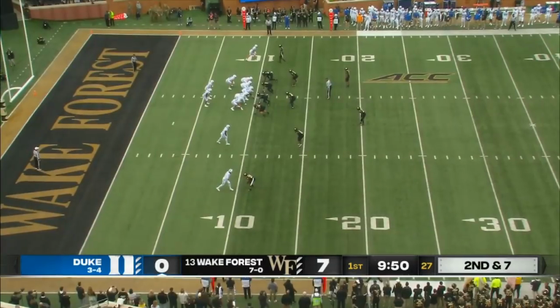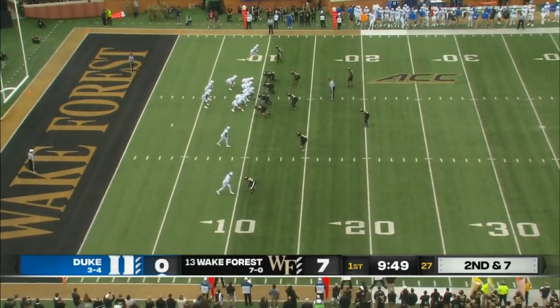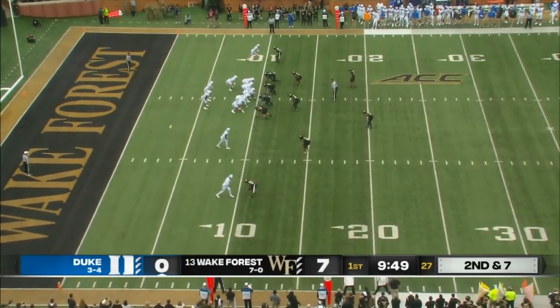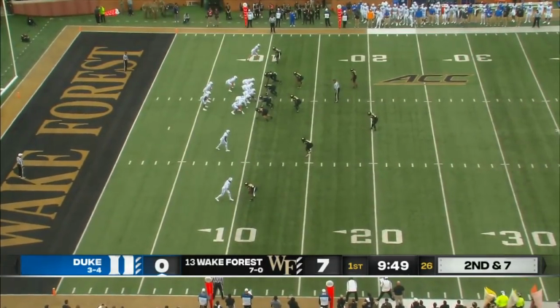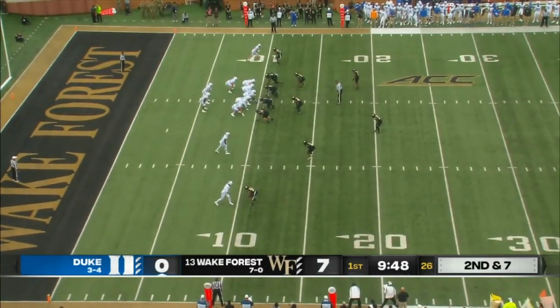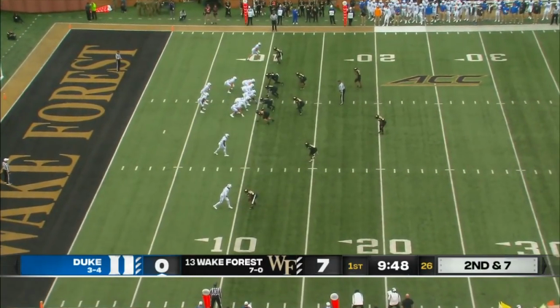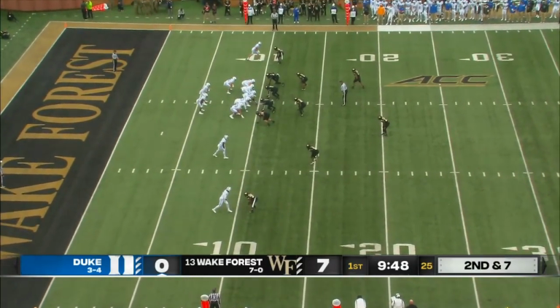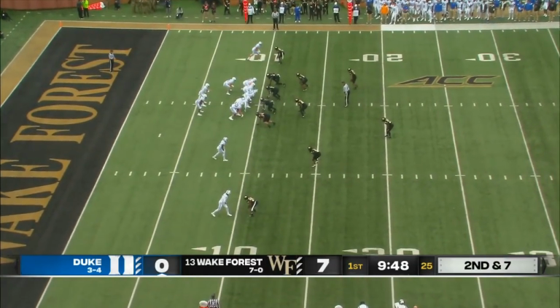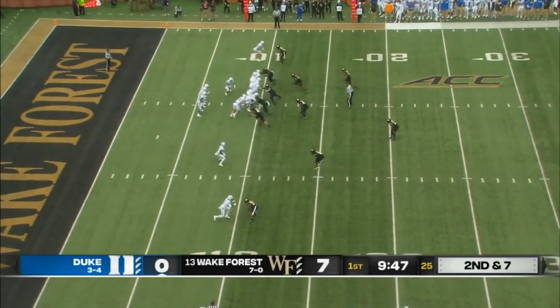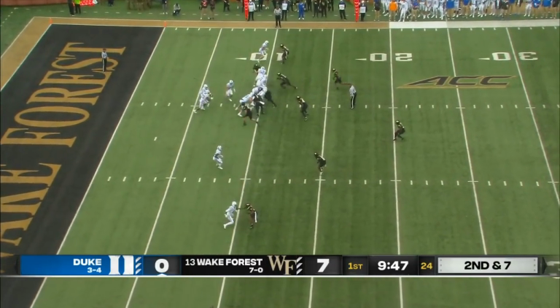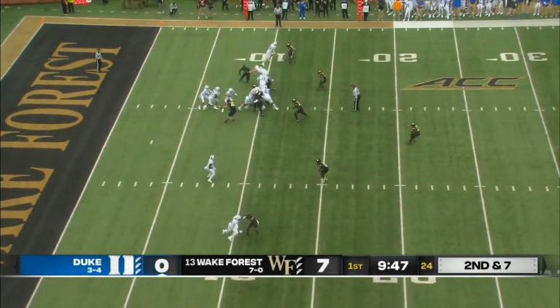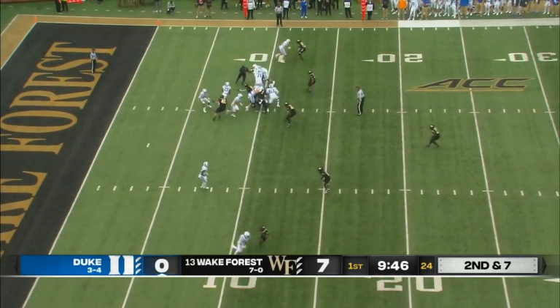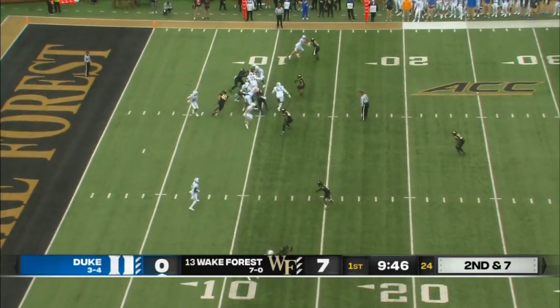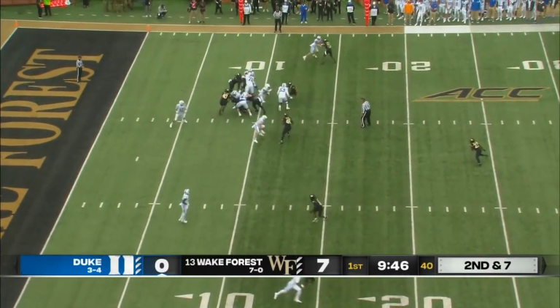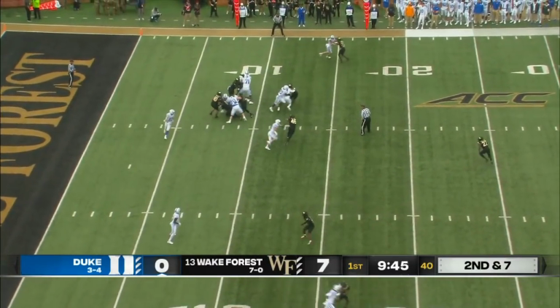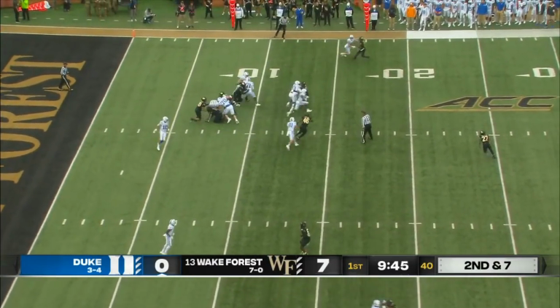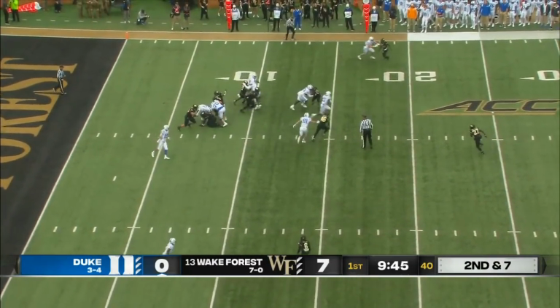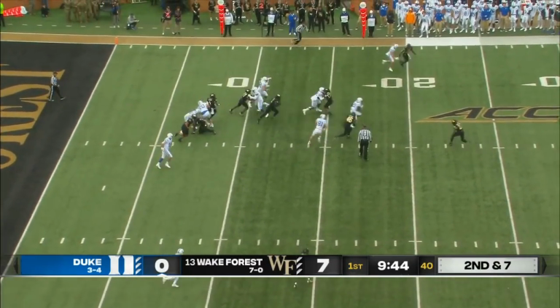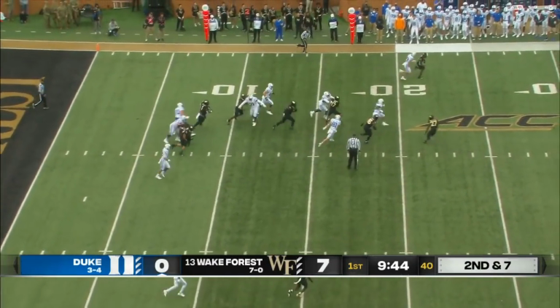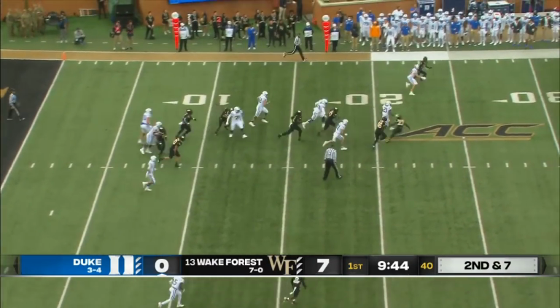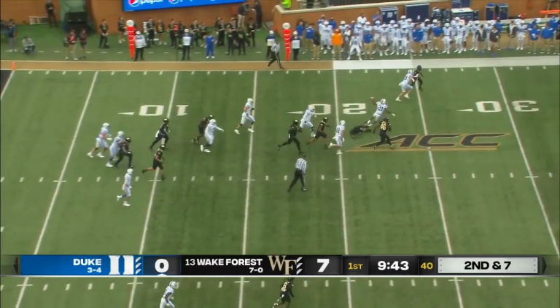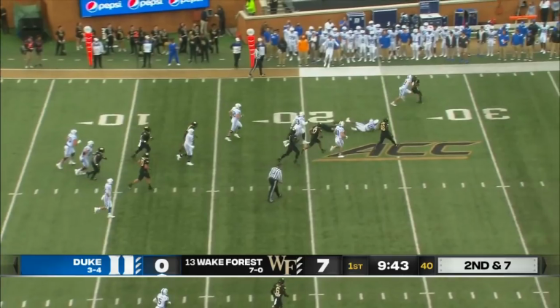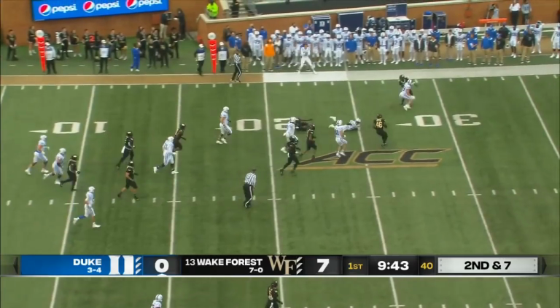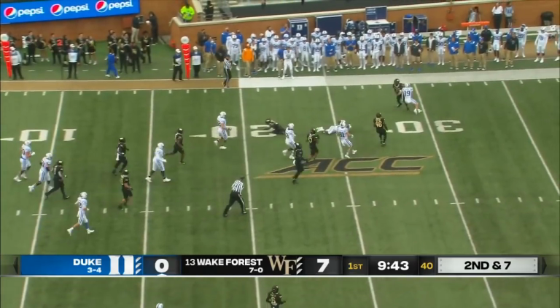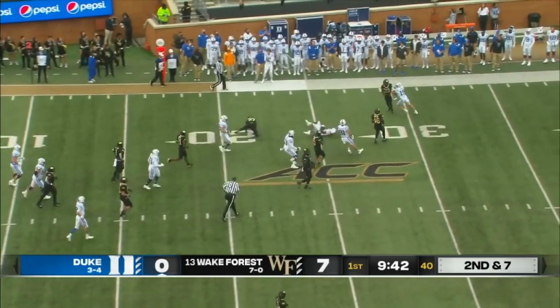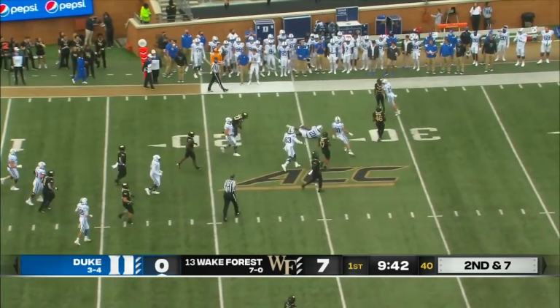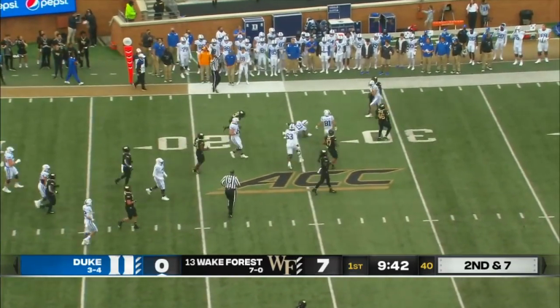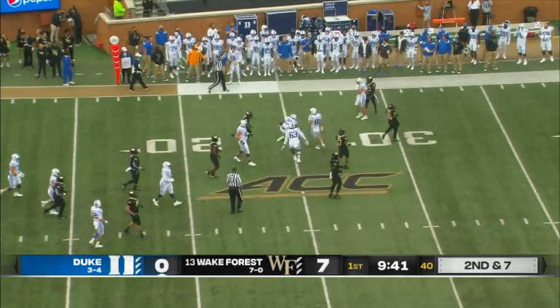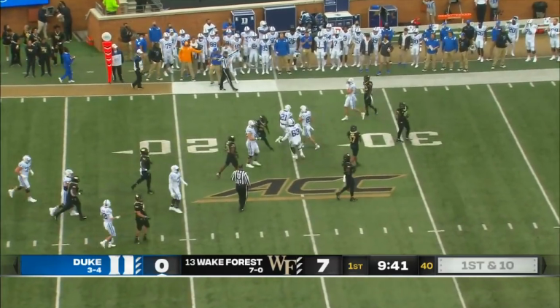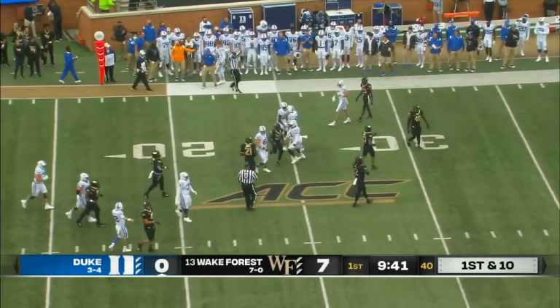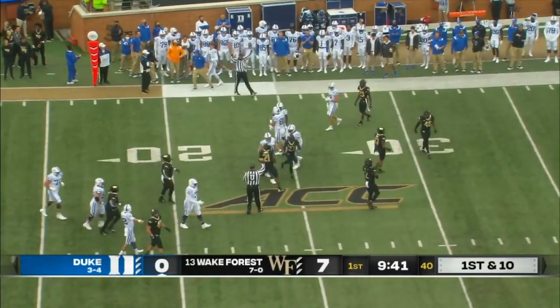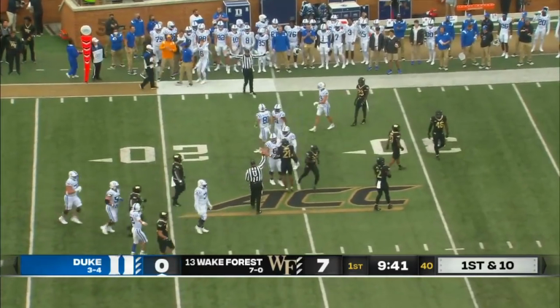You're going to have opportunities to settle down and deliver the football. Here's Durant, another carry — hits the cutback, and tripped up at the 23, 24-yard line.